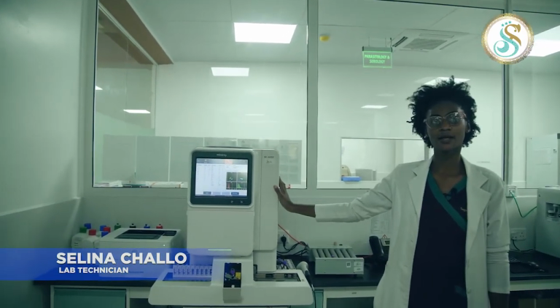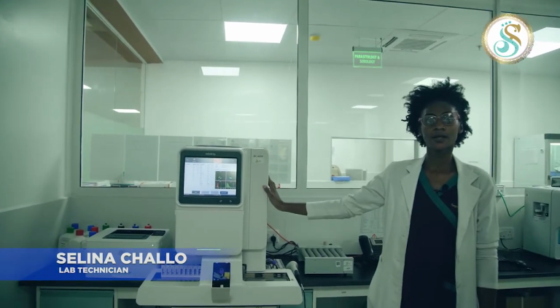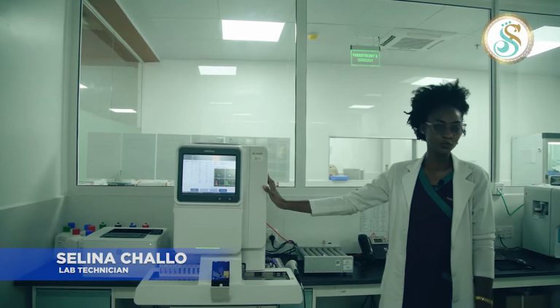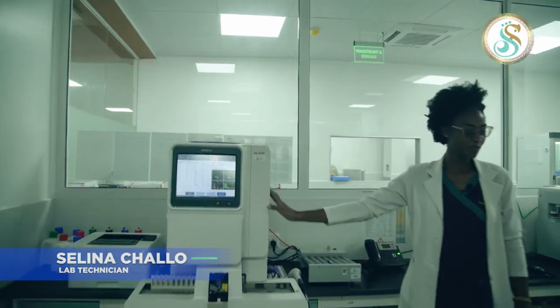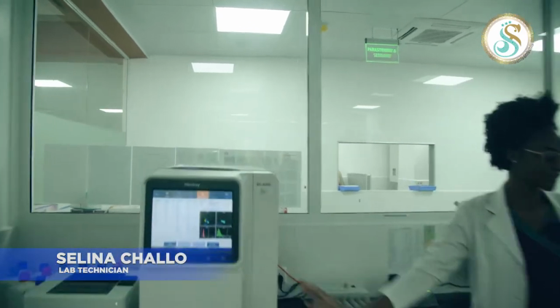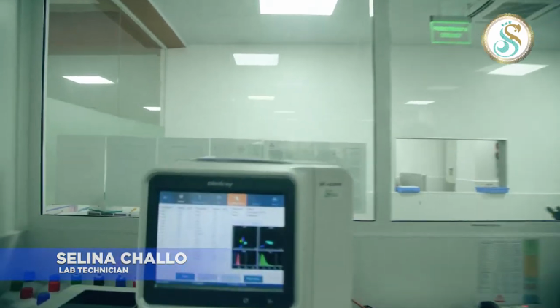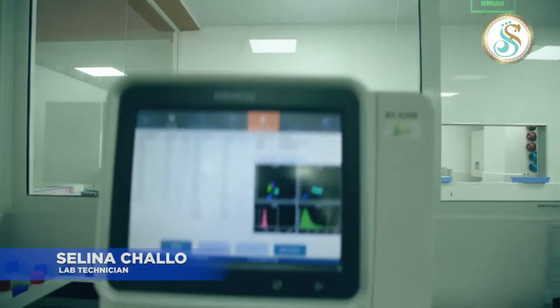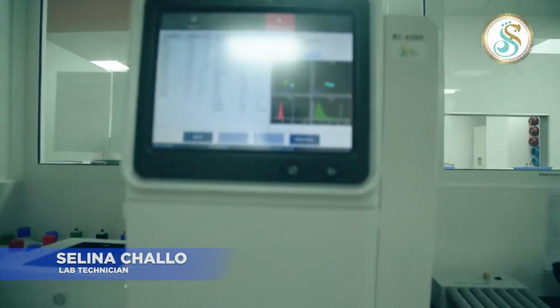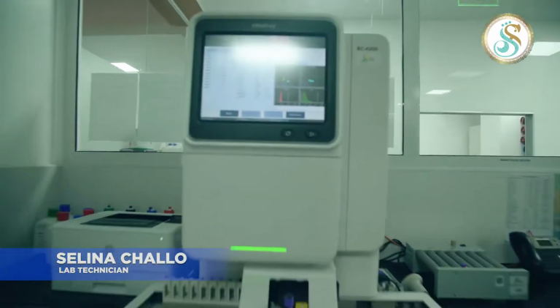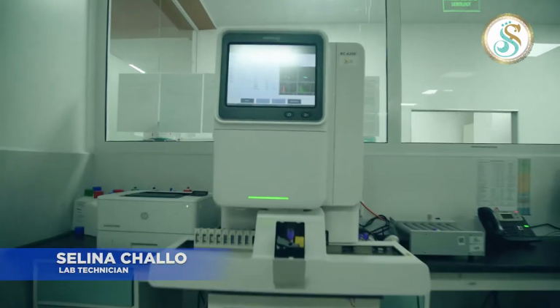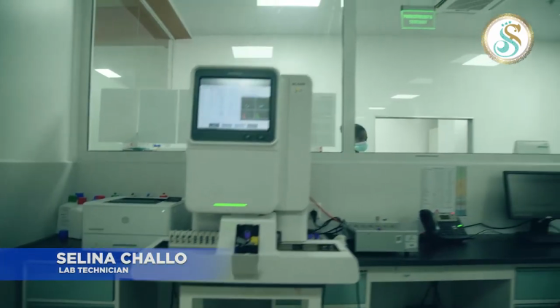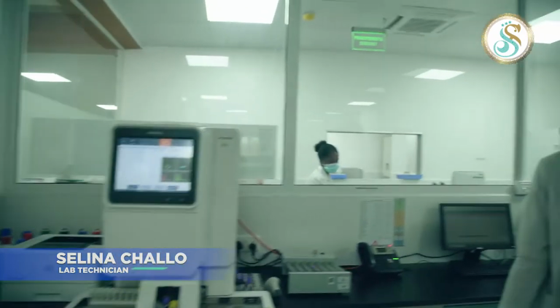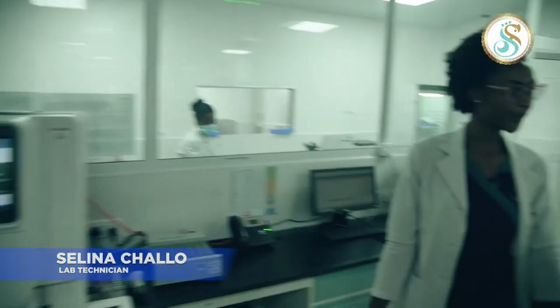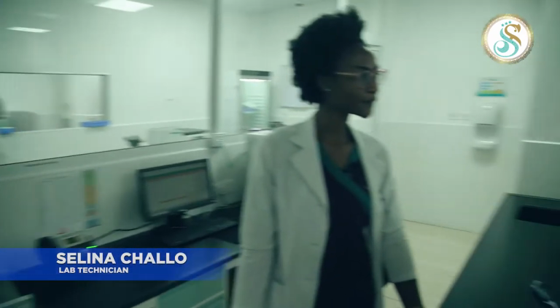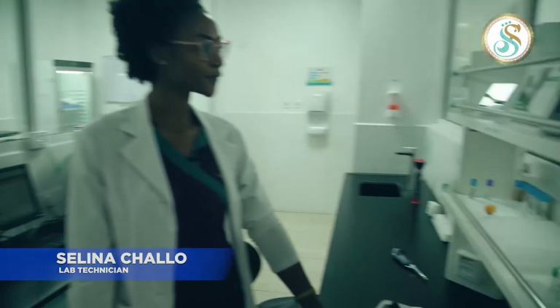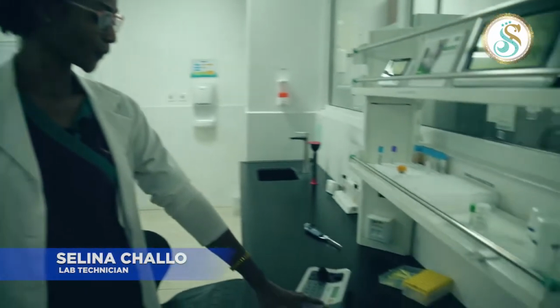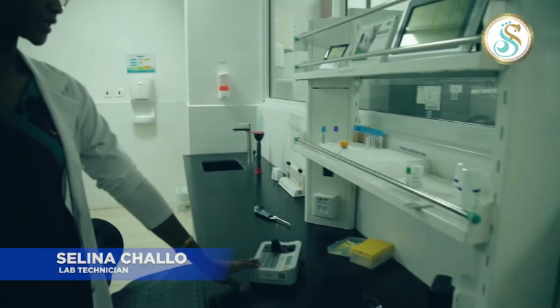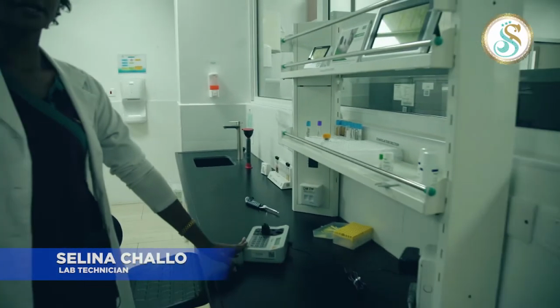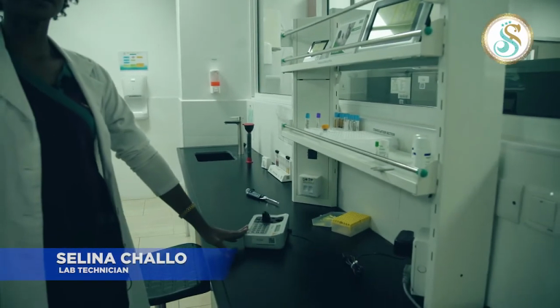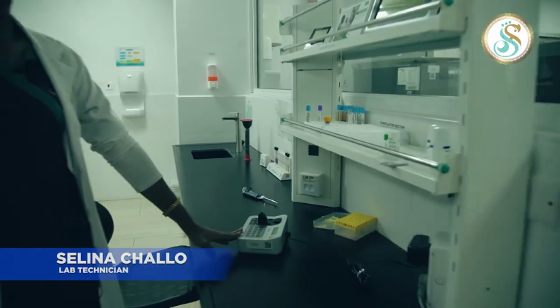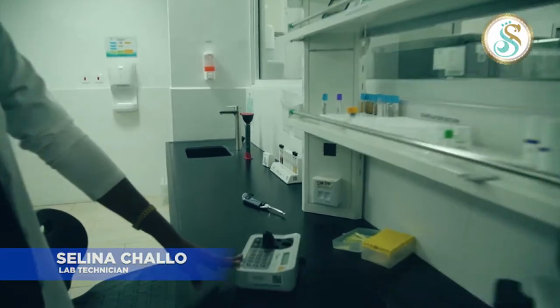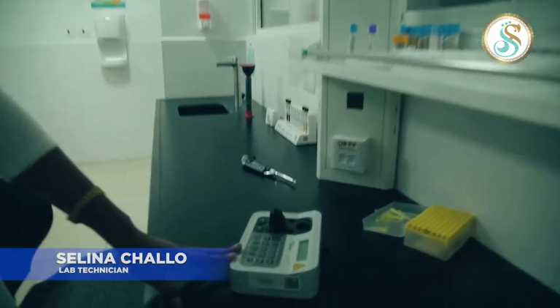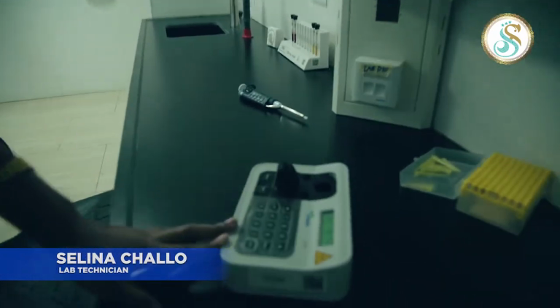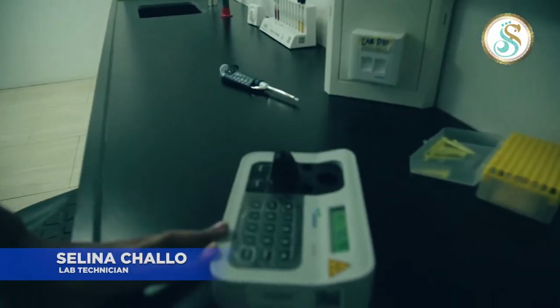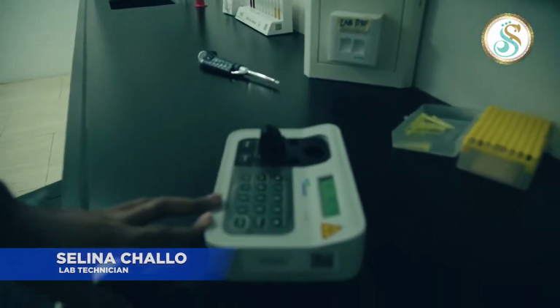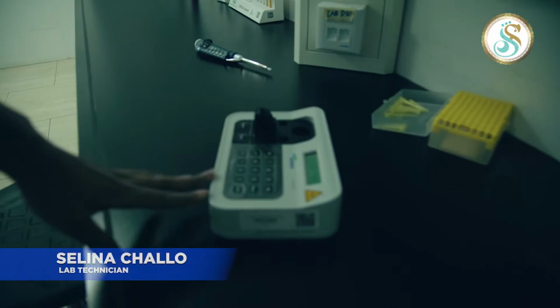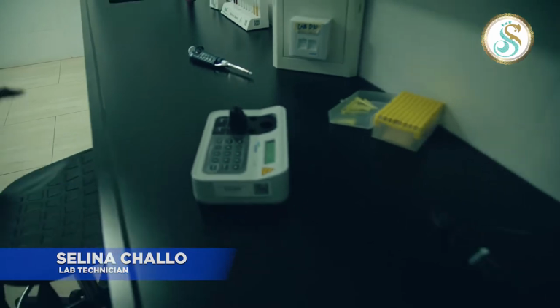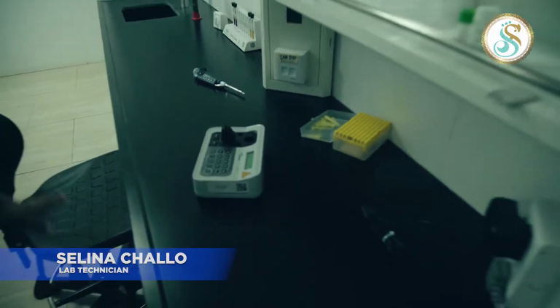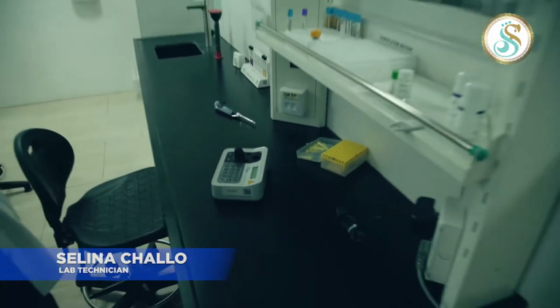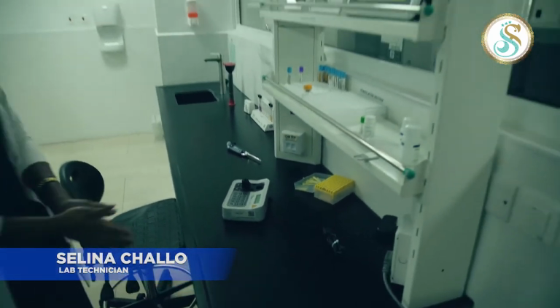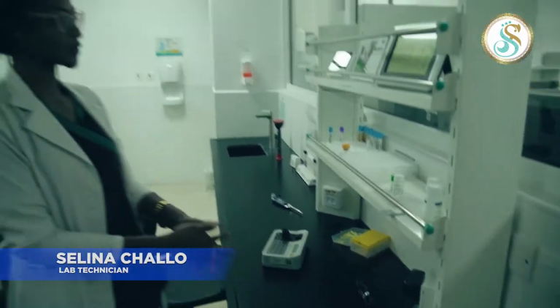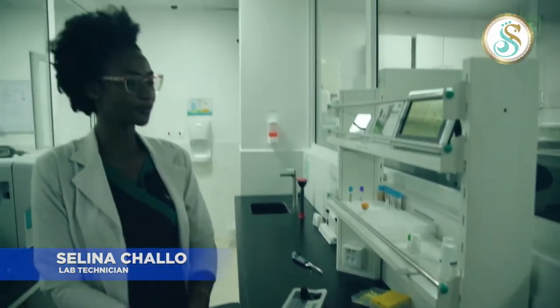We also do coagulation tests here. We use the CA Analyzer for PT, PTT, Fibrinogen, and related tests.